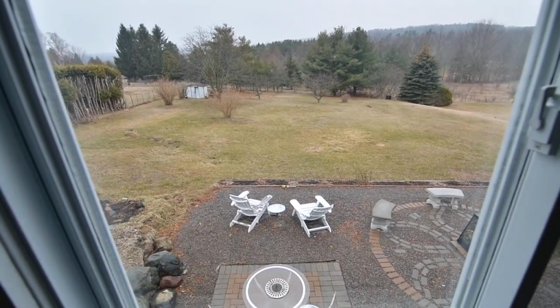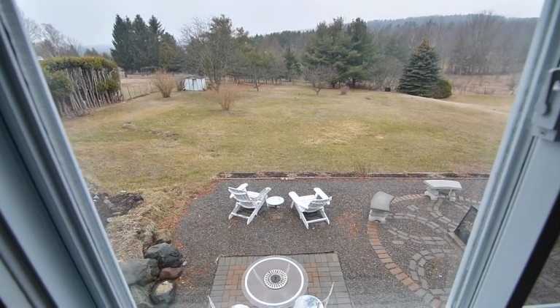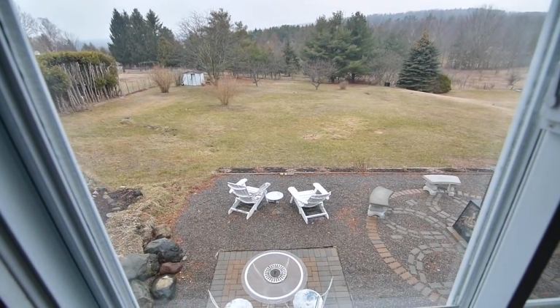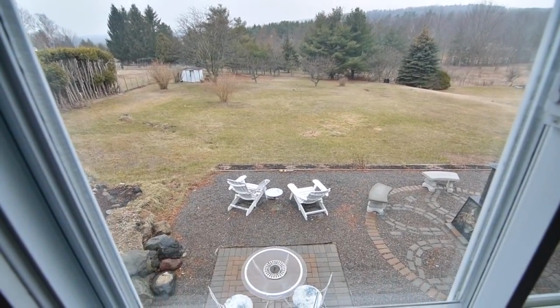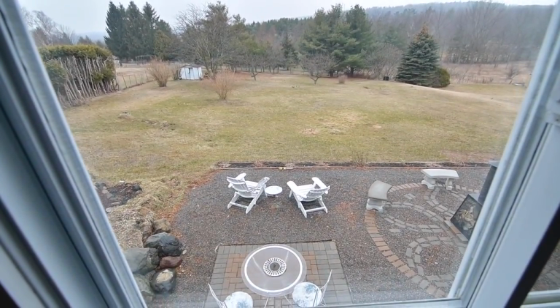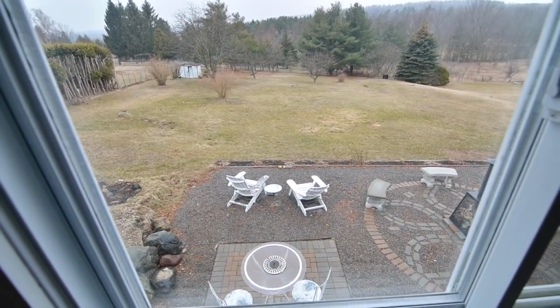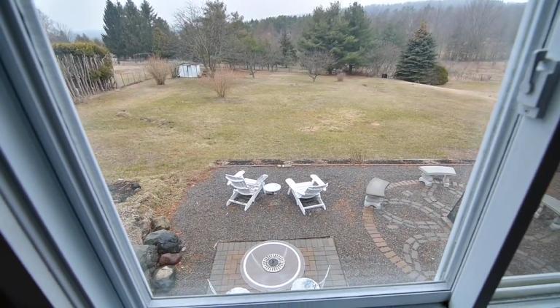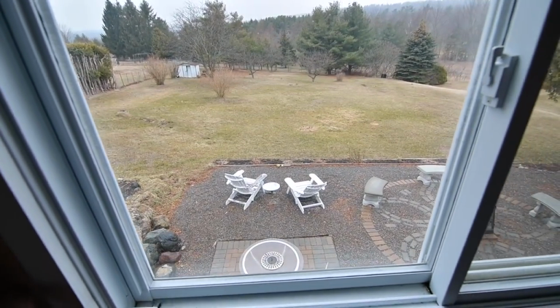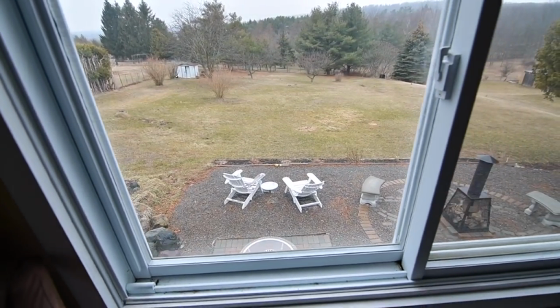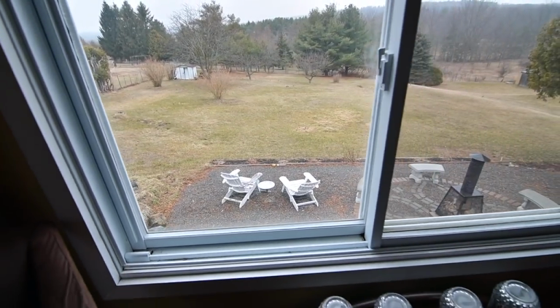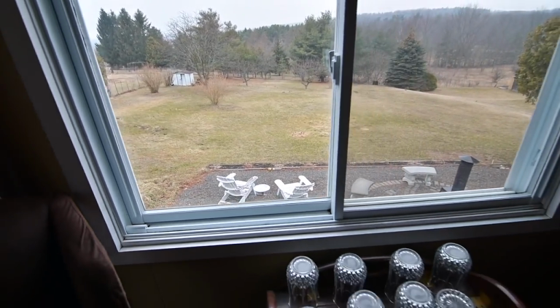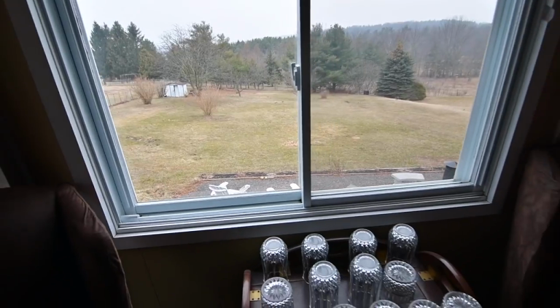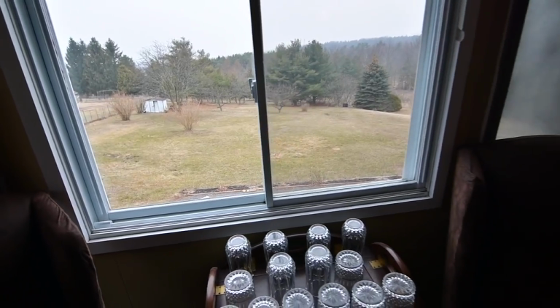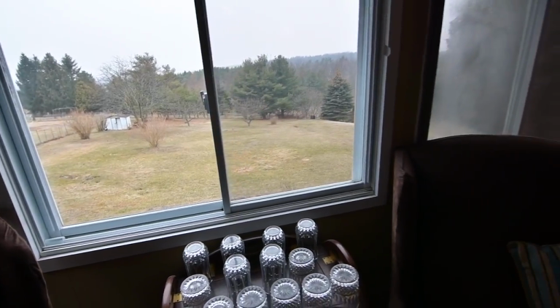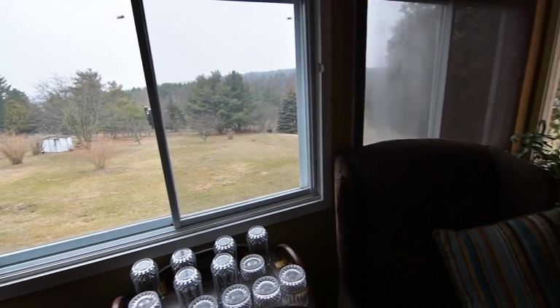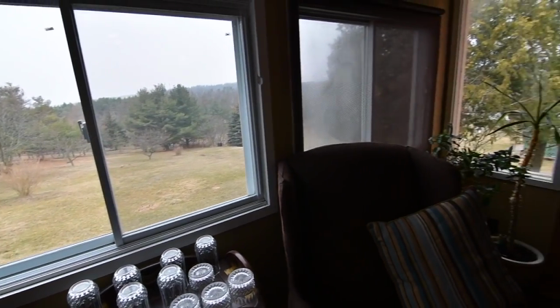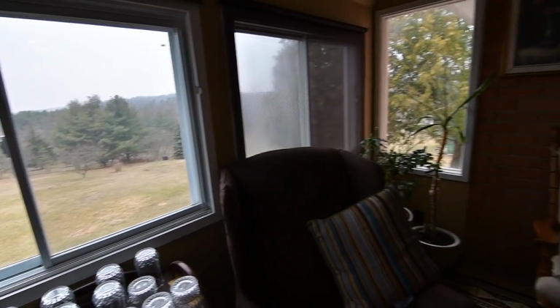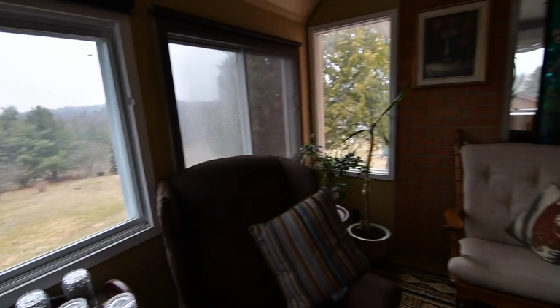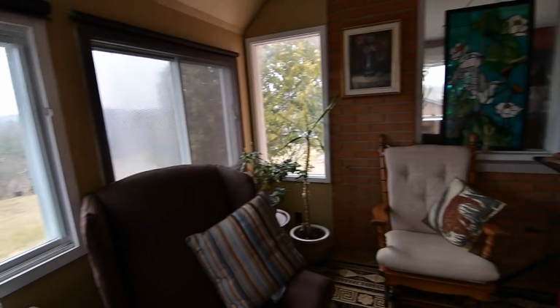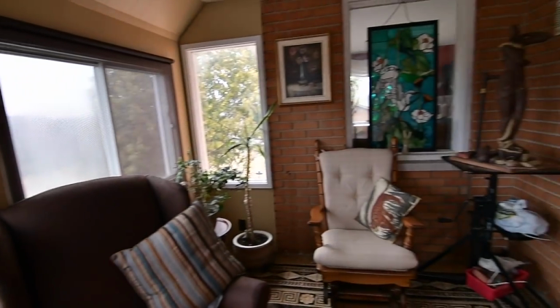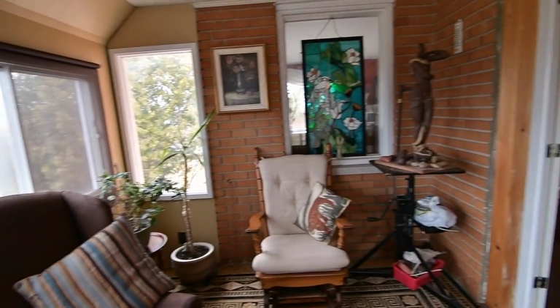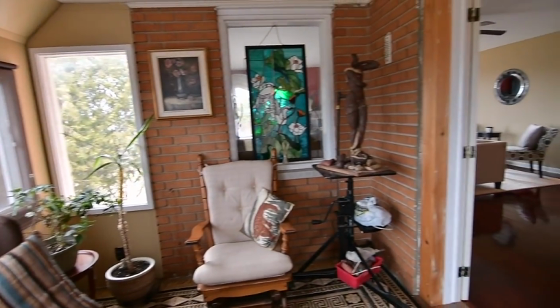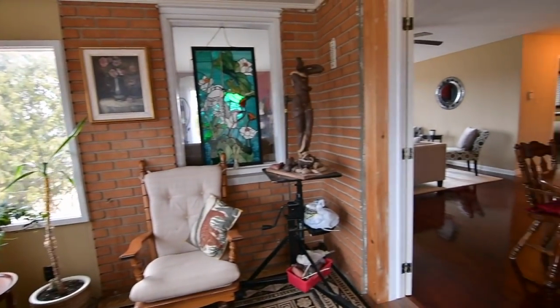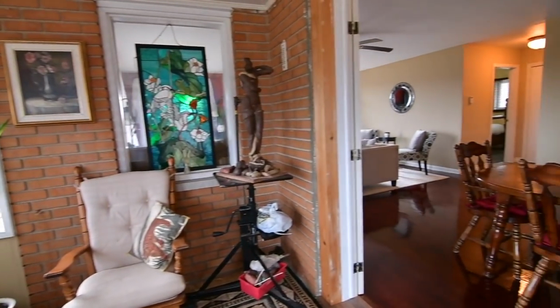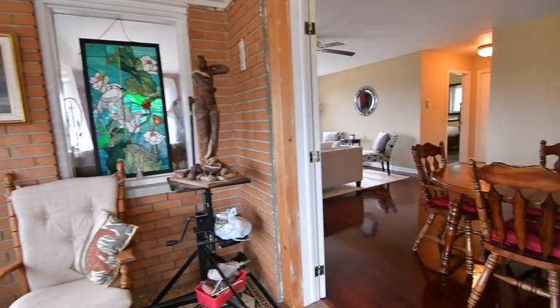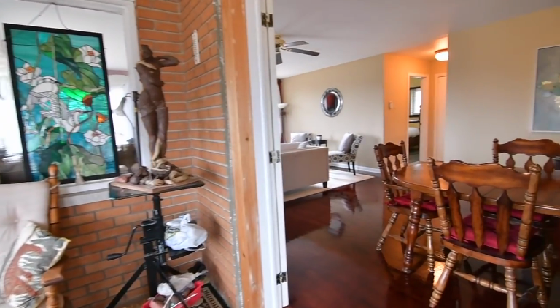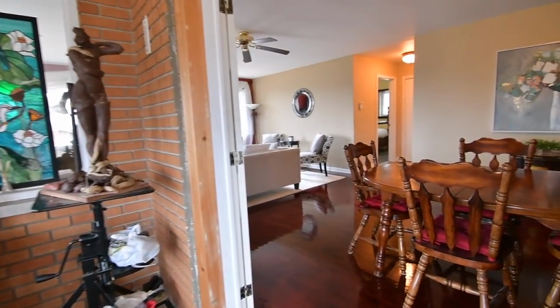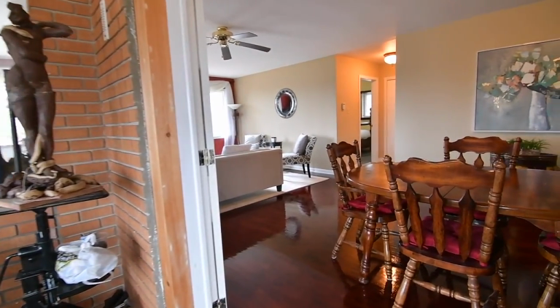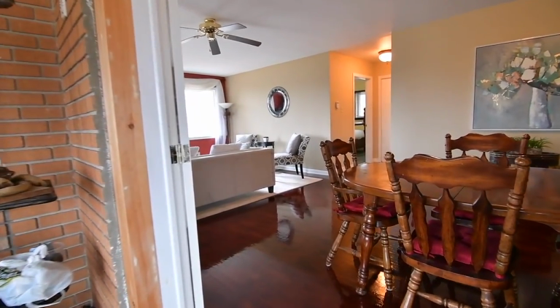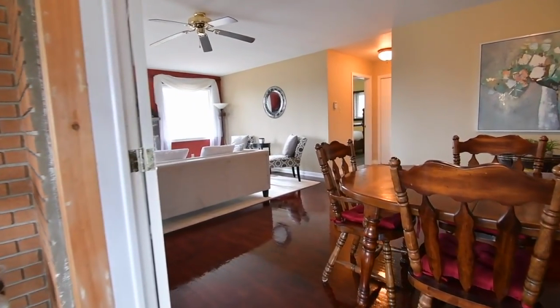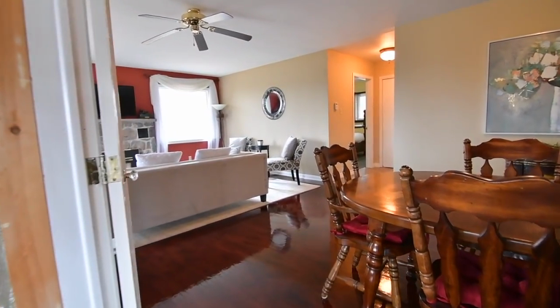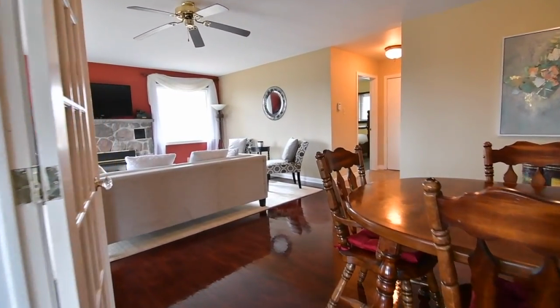A perfect indoor spot from which to enjoy the outdoor views, and as a later addition to the original home, the exterior brick has been incorporated as accent walls and lends a rustic feel to the sunroom.